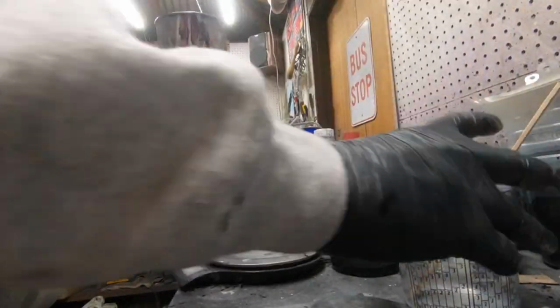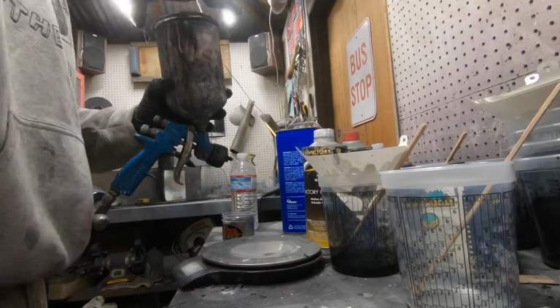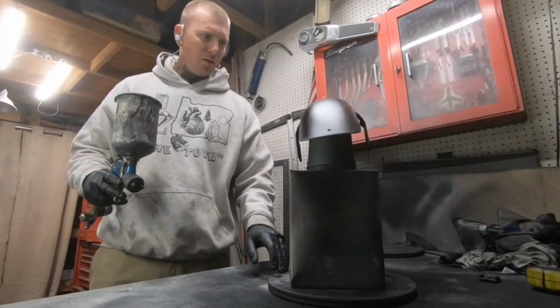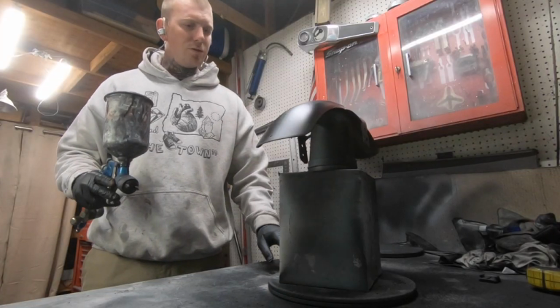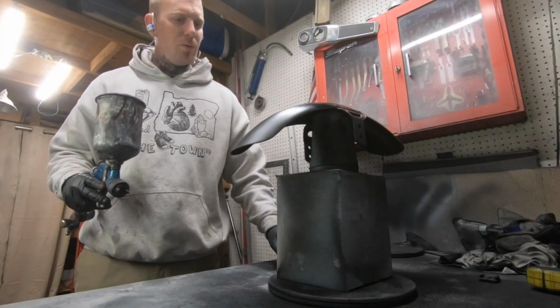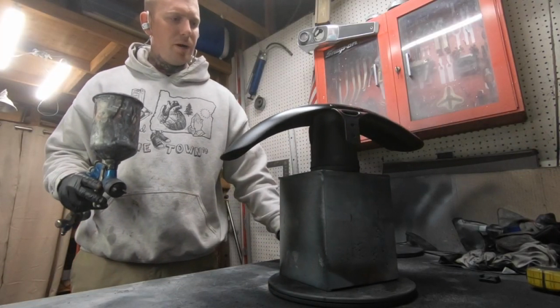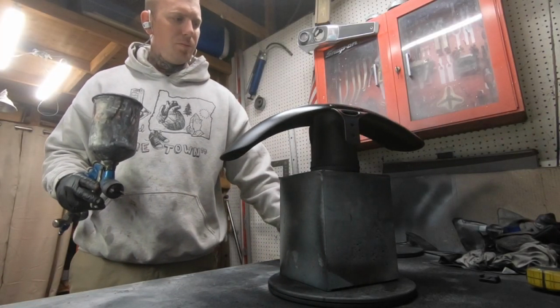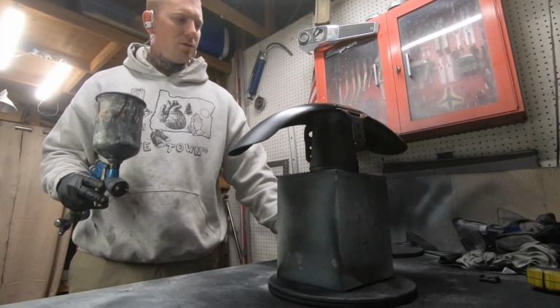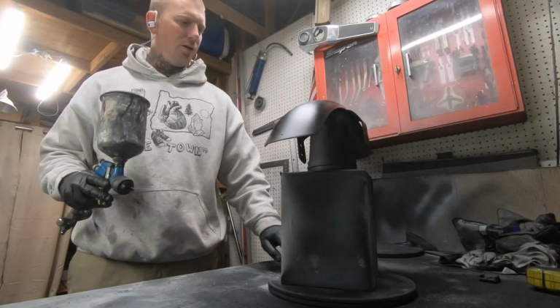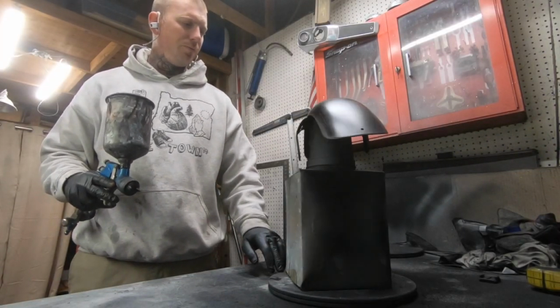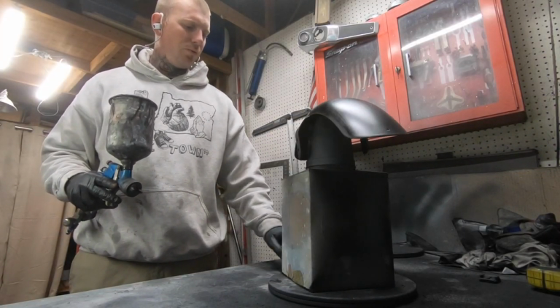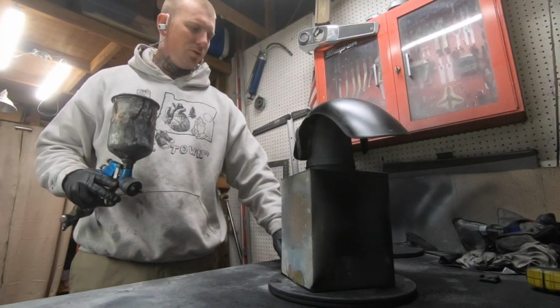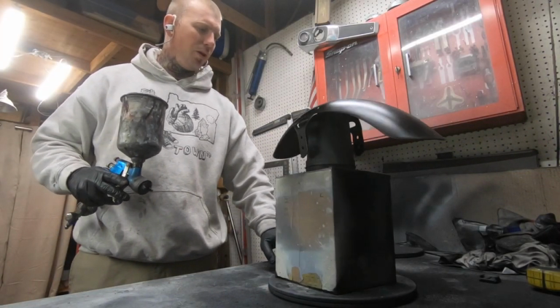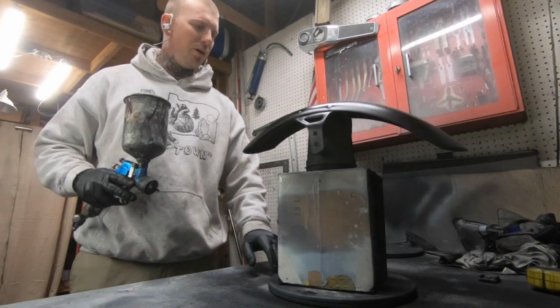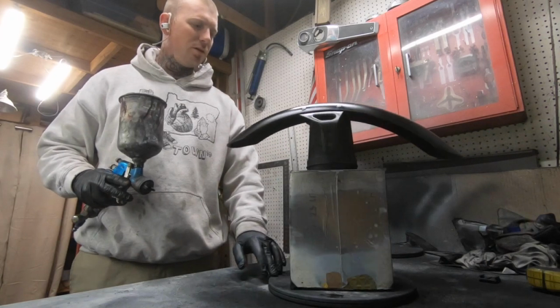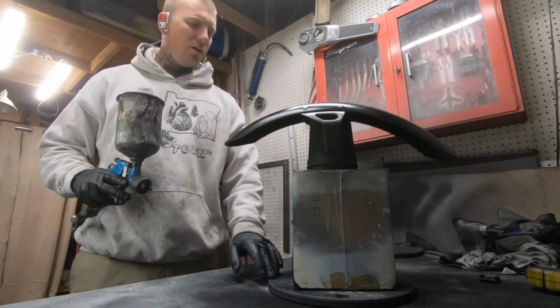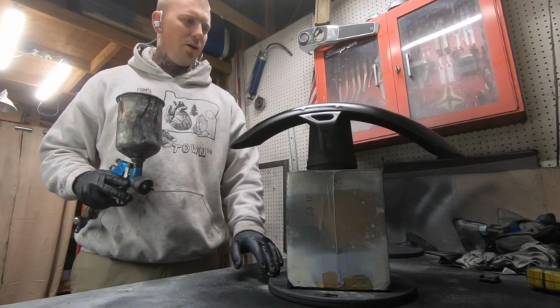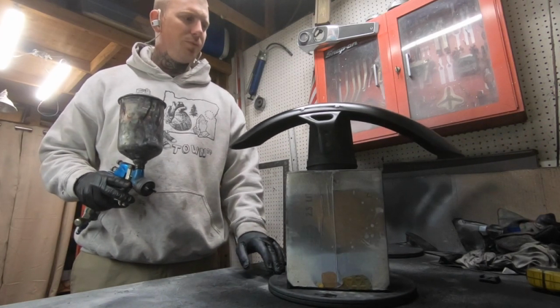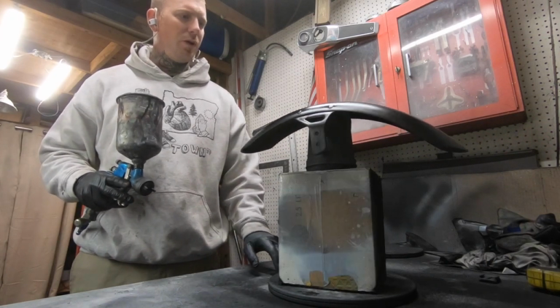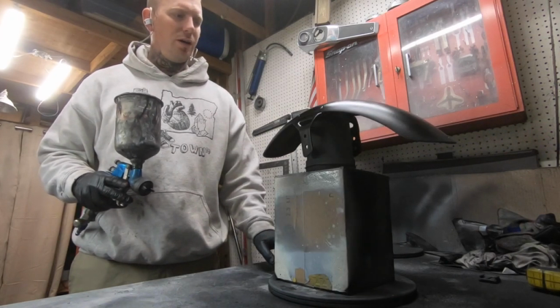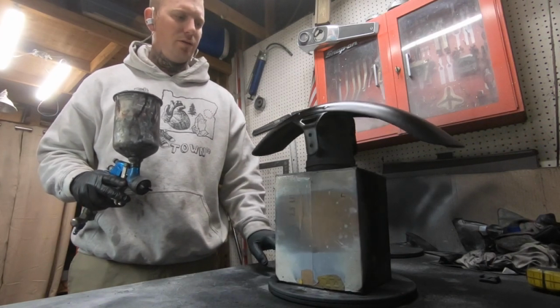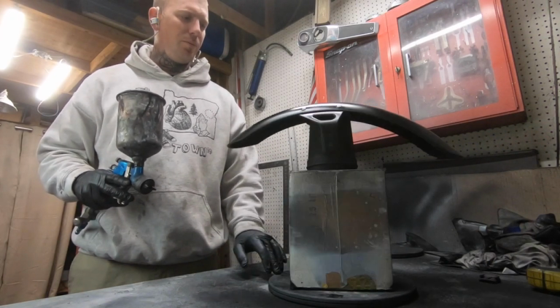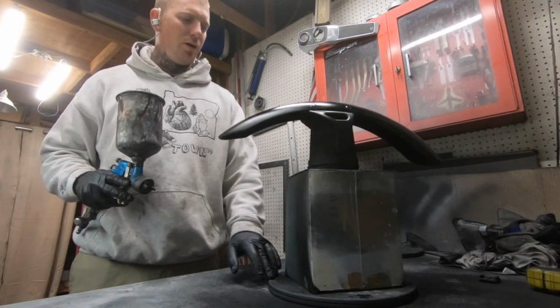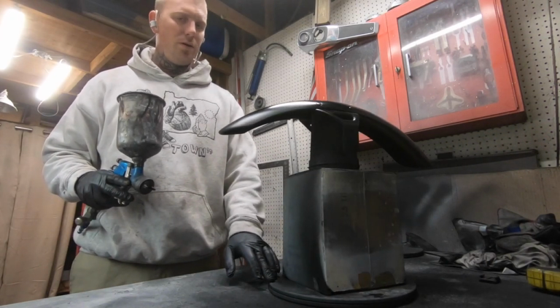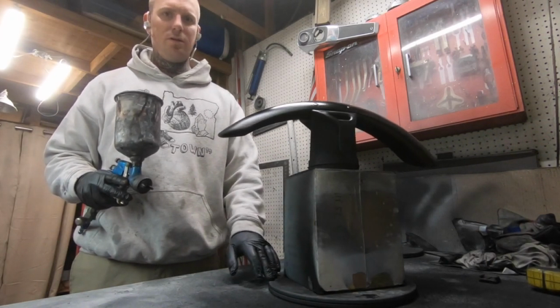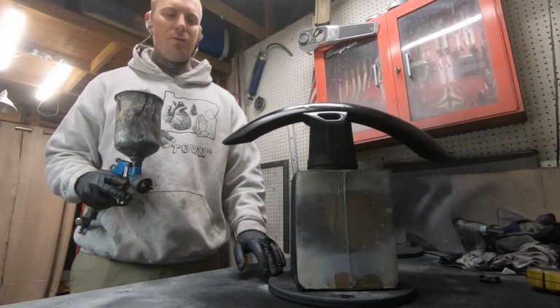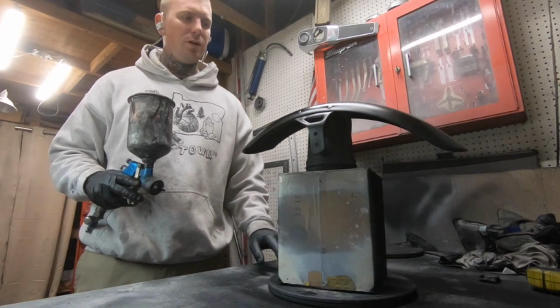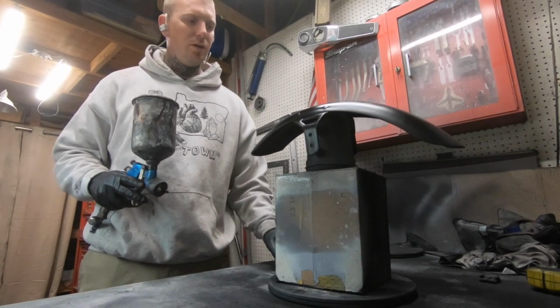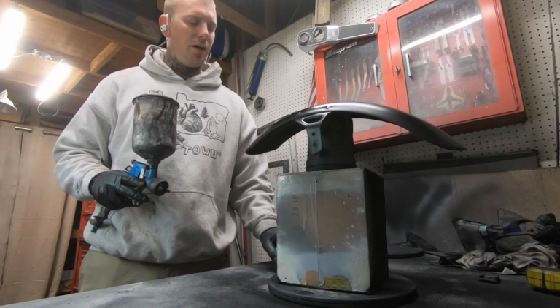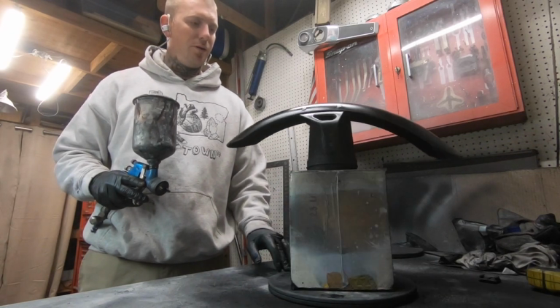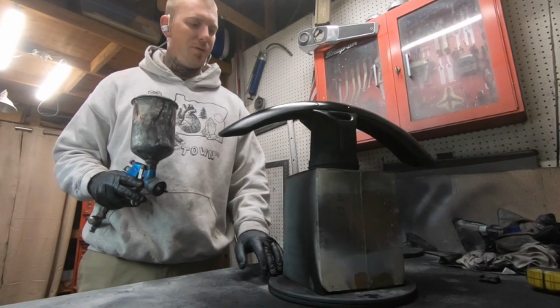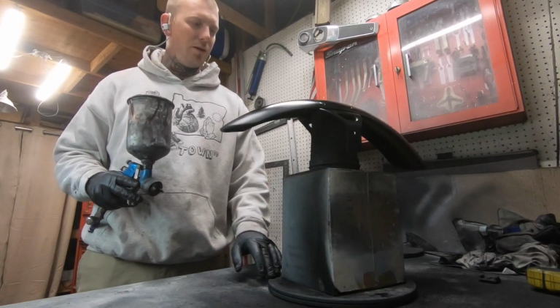I waited about 30 minutes for this black base to flash dry, and now I'm going to go ahead and put on this silver flake that I have mixed in my clear.